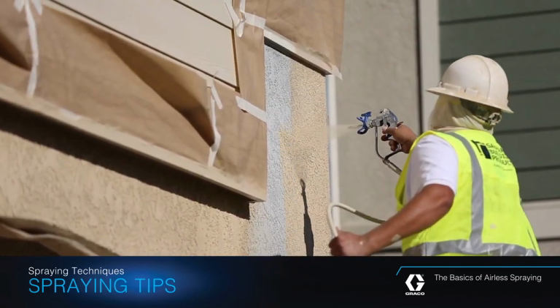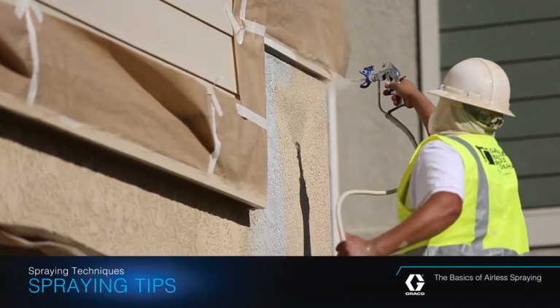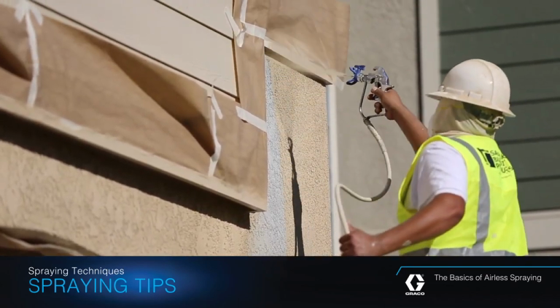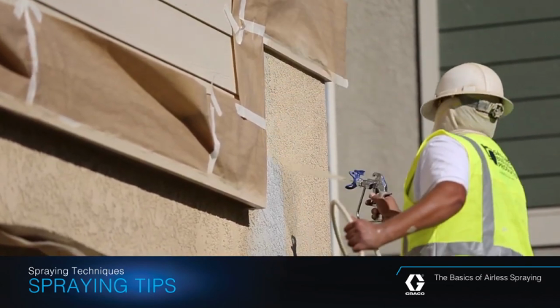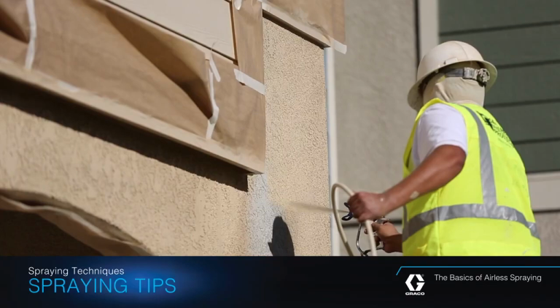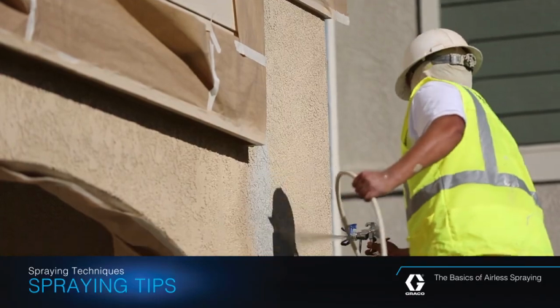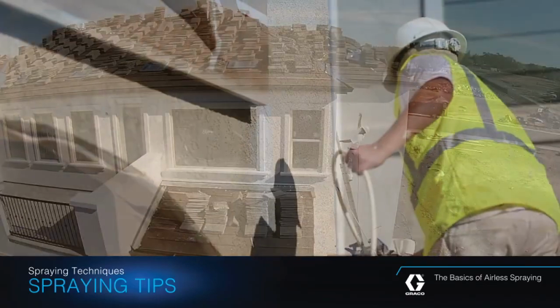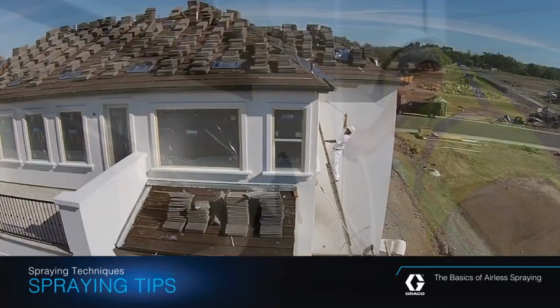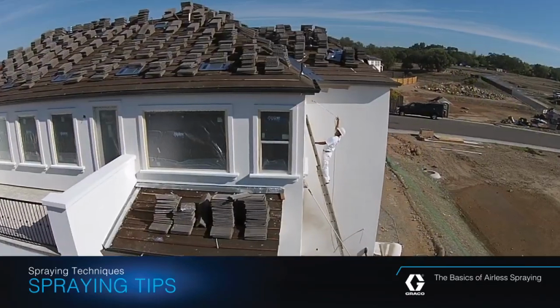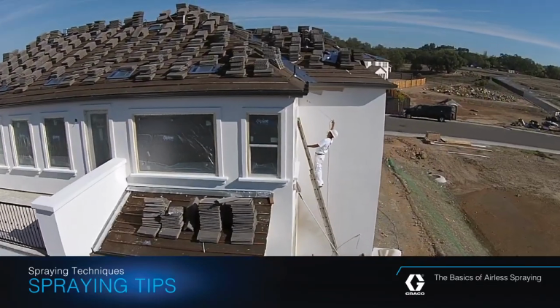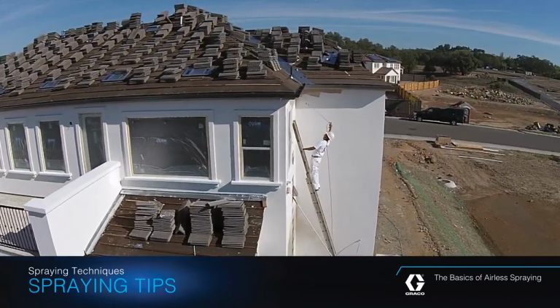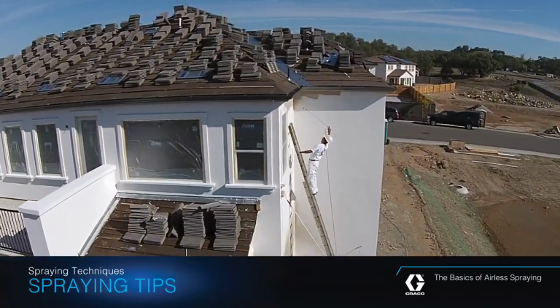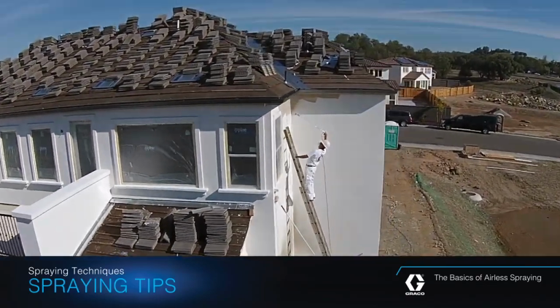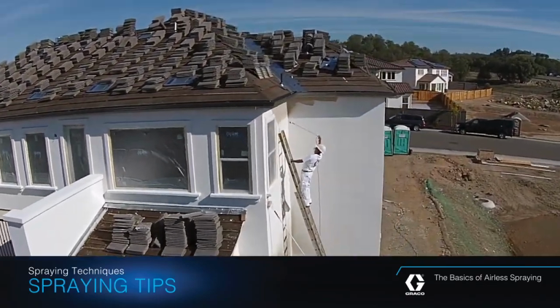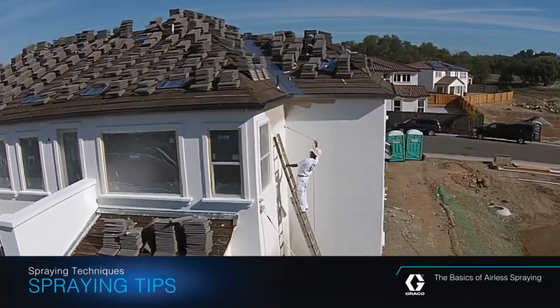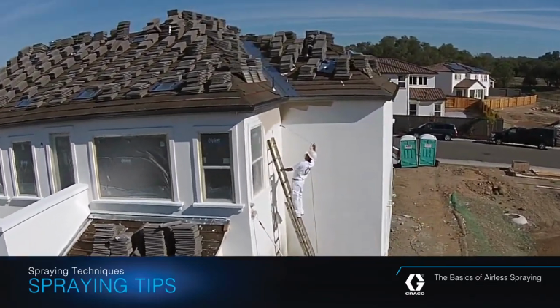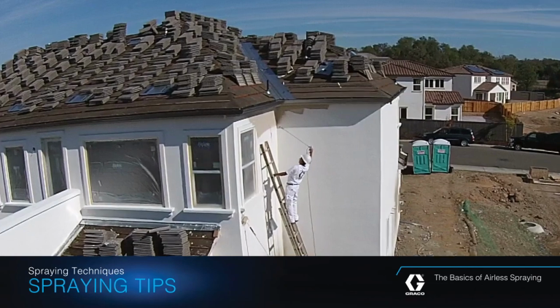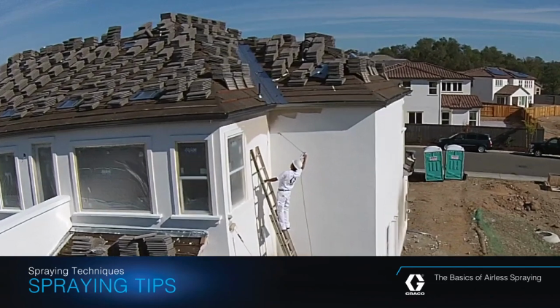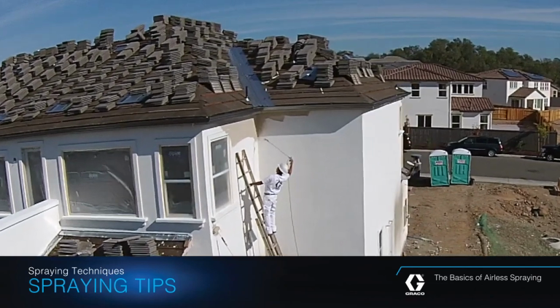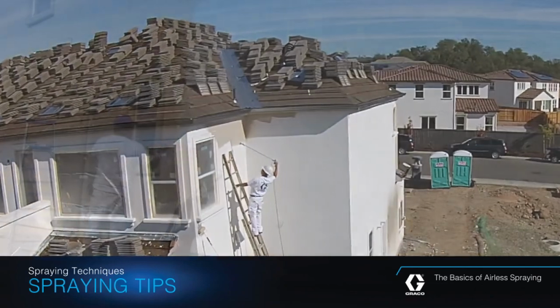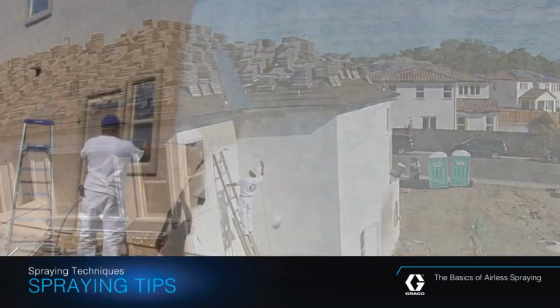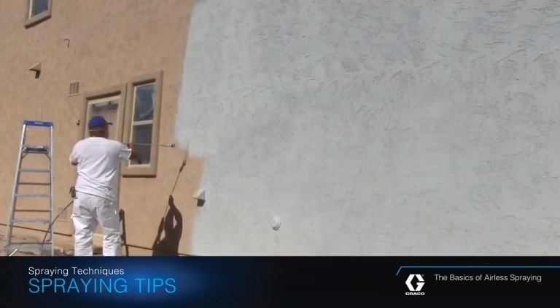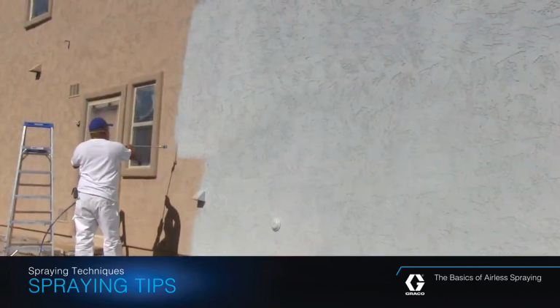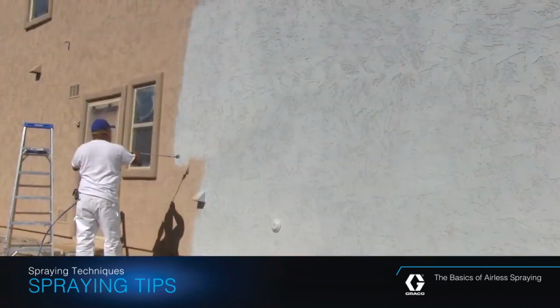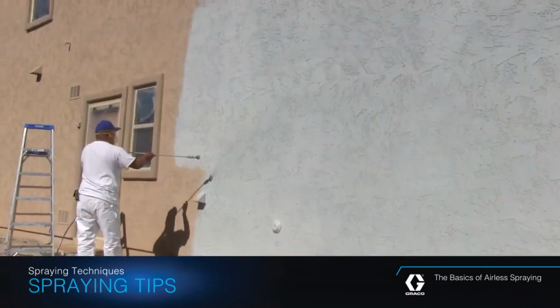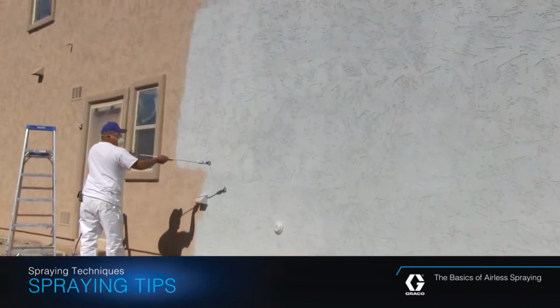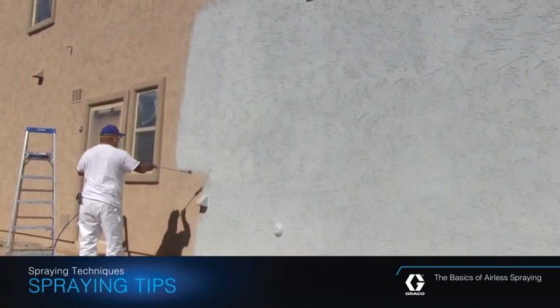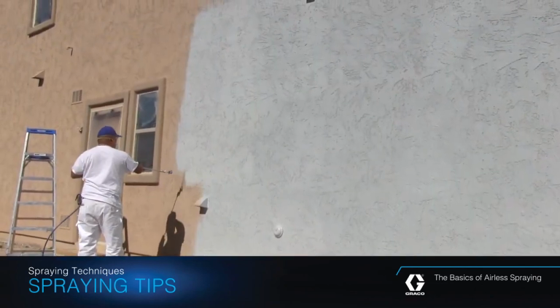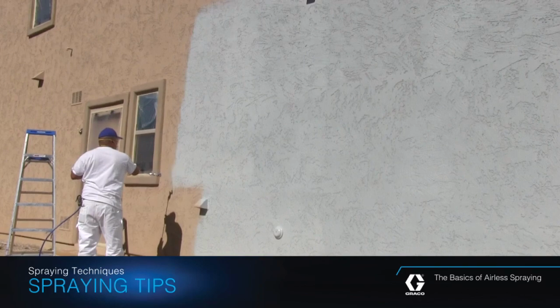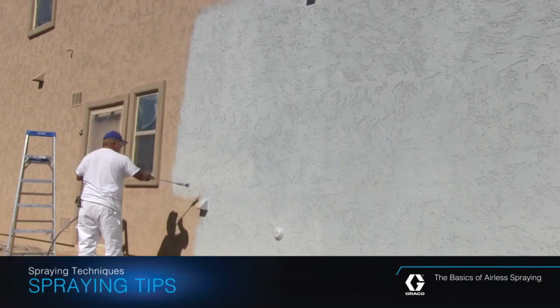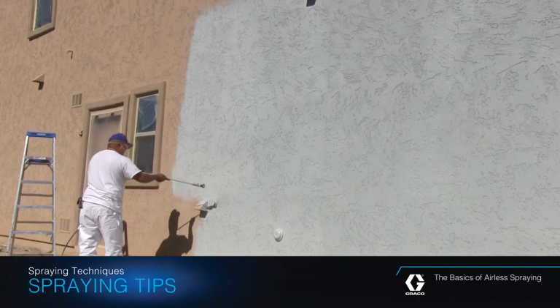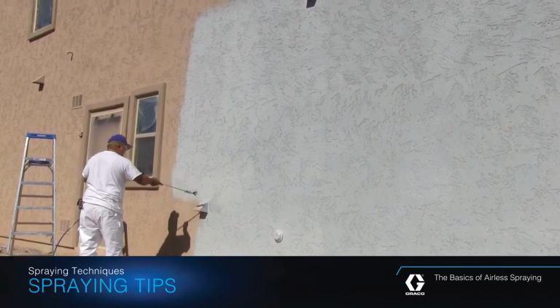Not only will you spray a more consistent finish, you'll minimize the amount of overspray and you'll reduce wear on your pump and on the spray tip. By following these simple rules, you'll help ensure your ability to achieve the best finish possible.